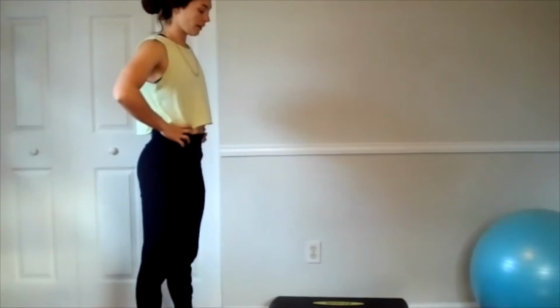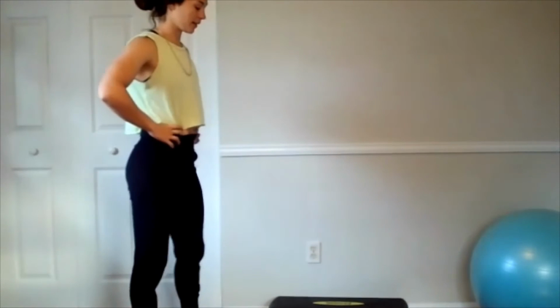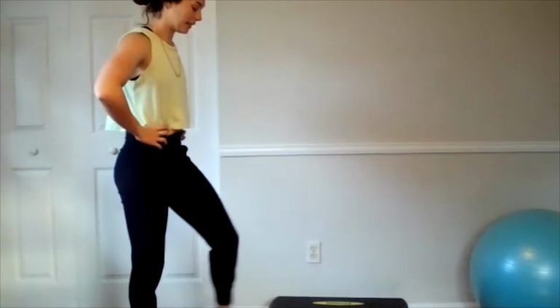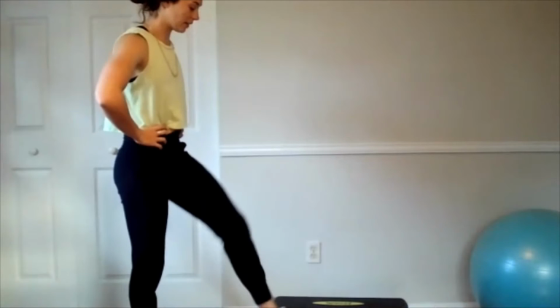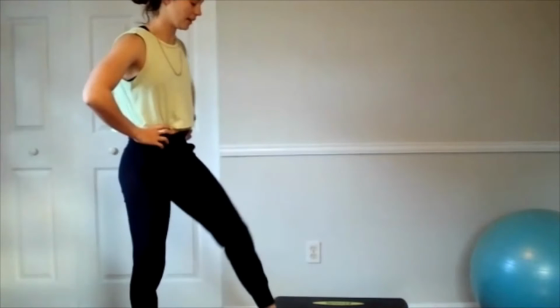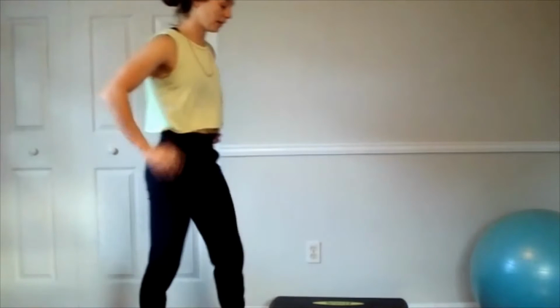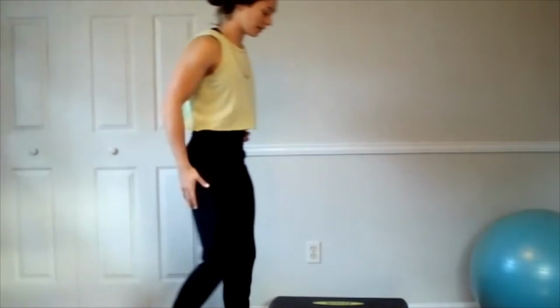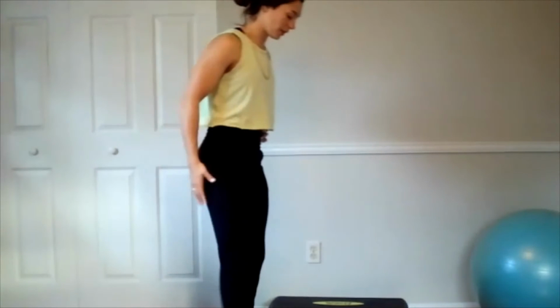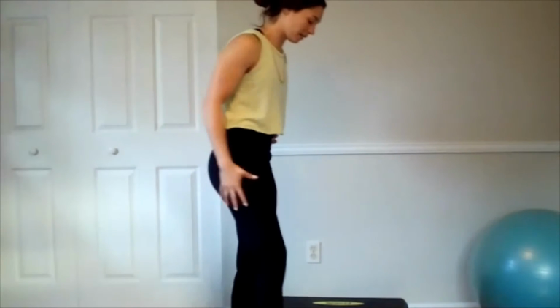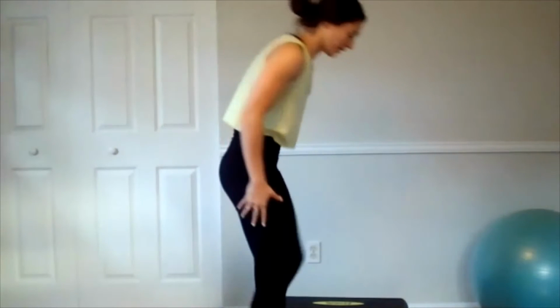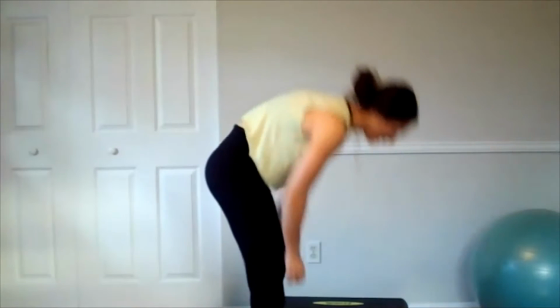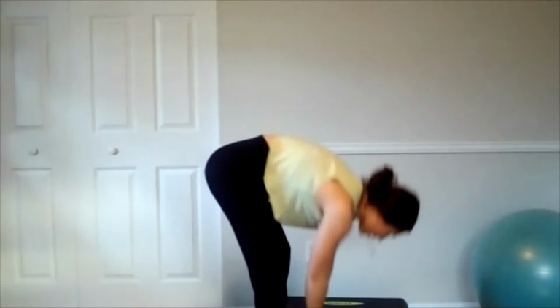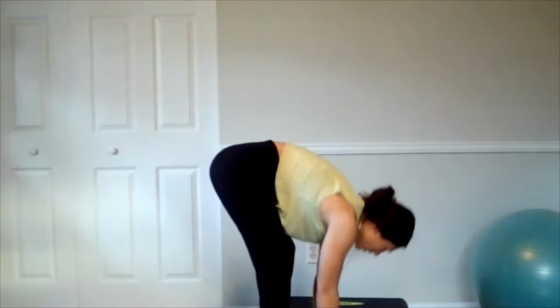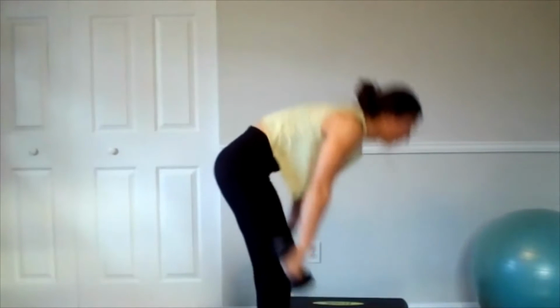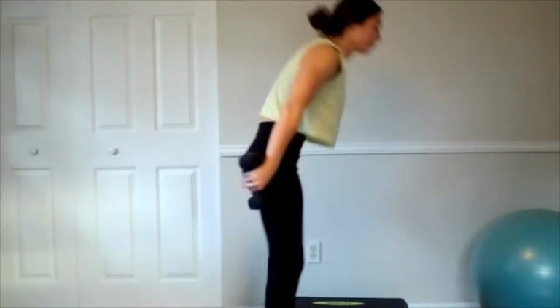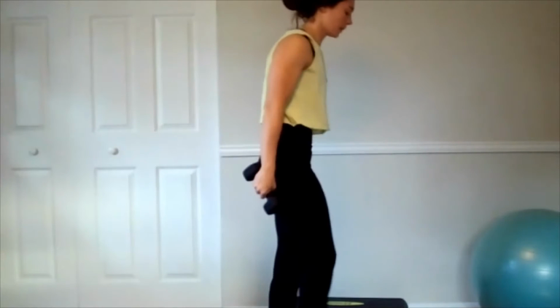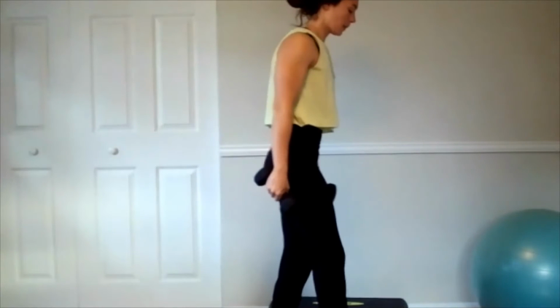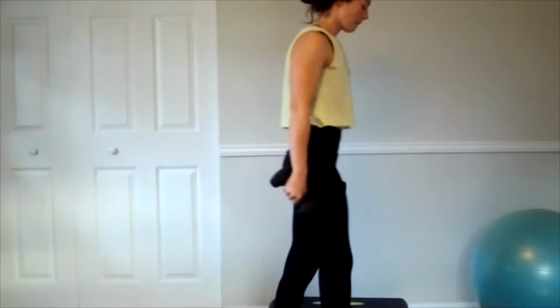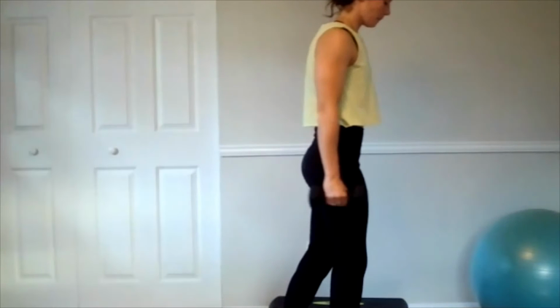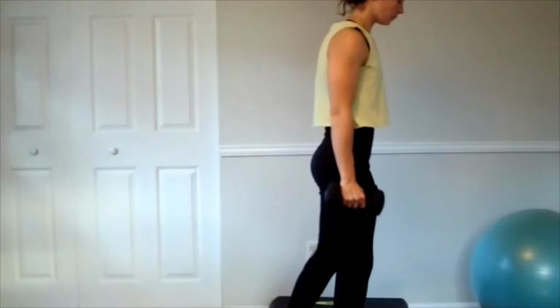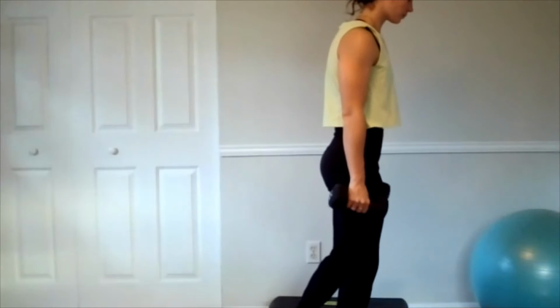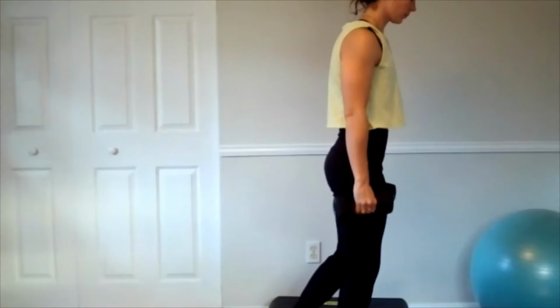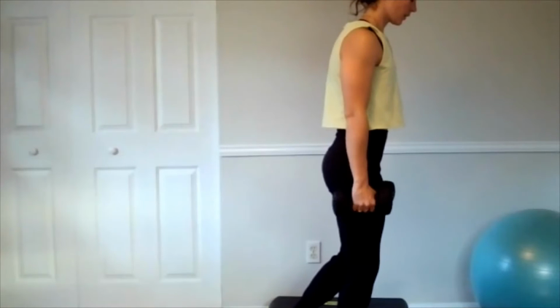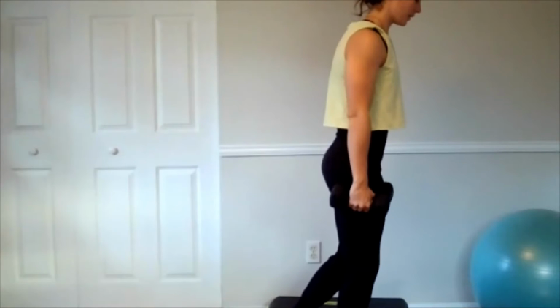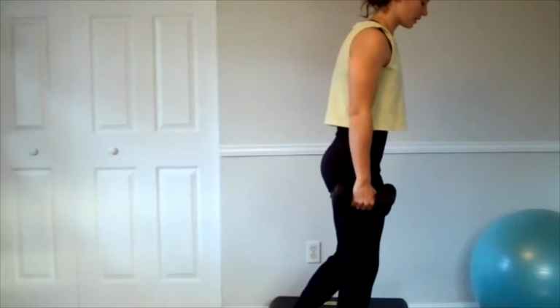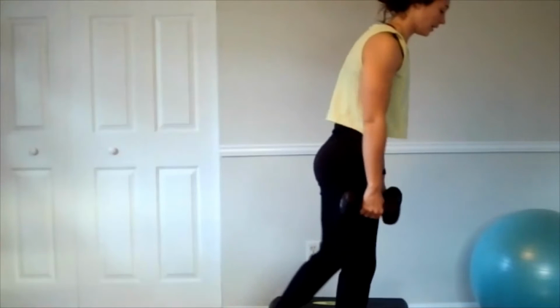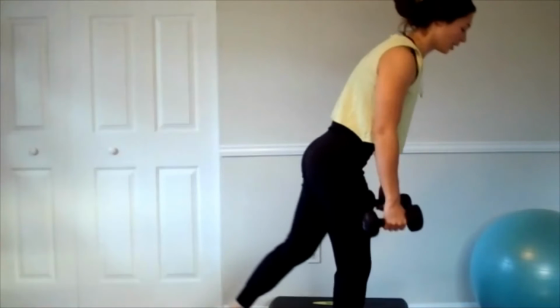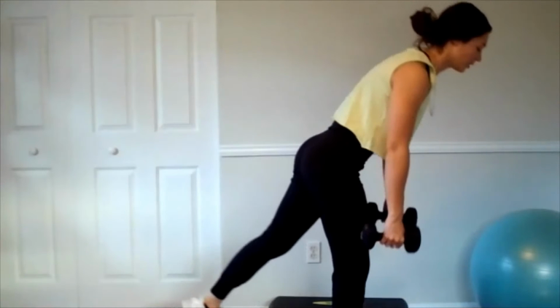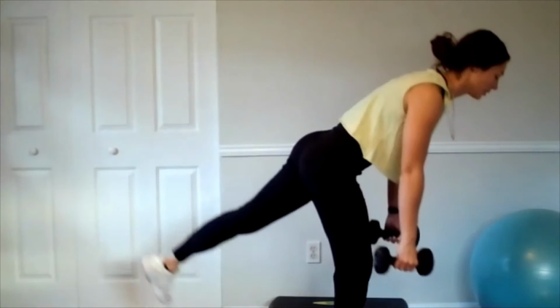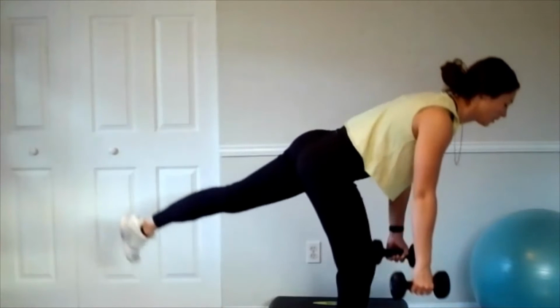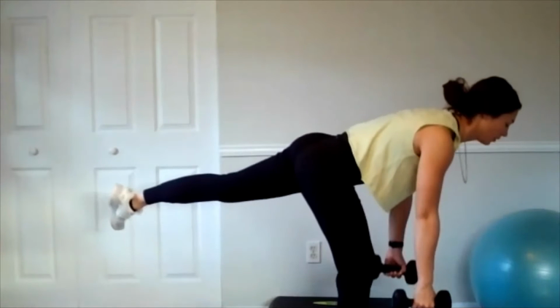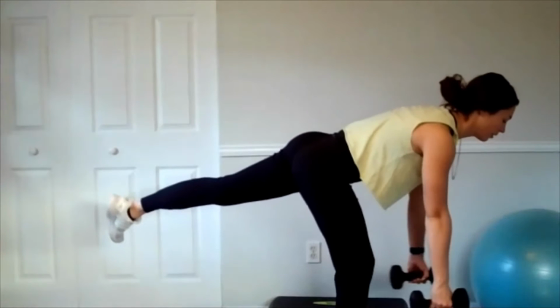Alright, let's get these deadlifts going again. A lot of stability in that leg. Give me six on each — hip hinge, low row.